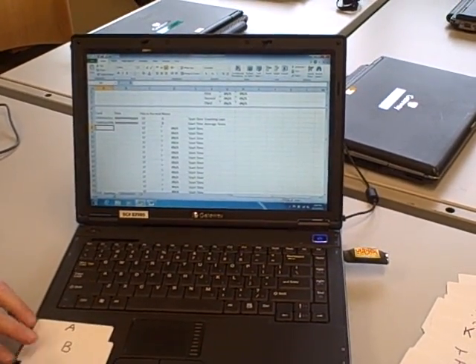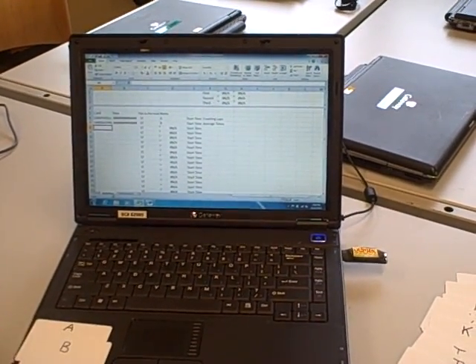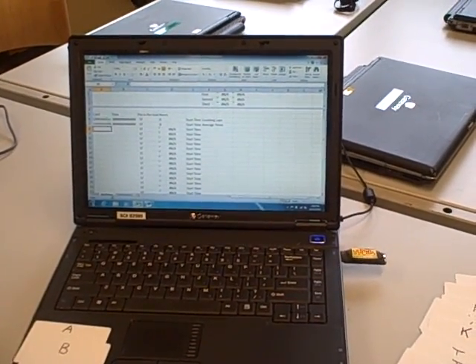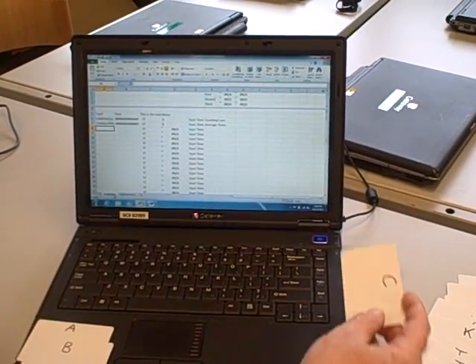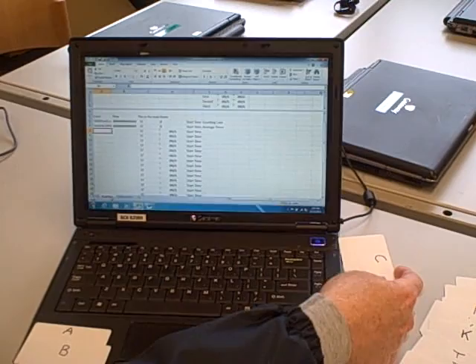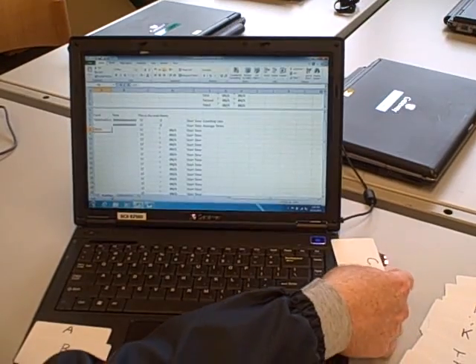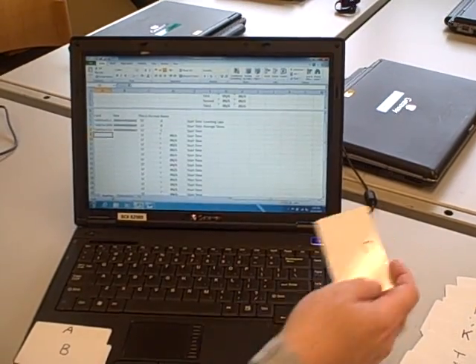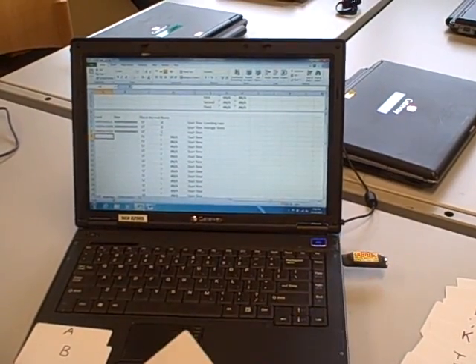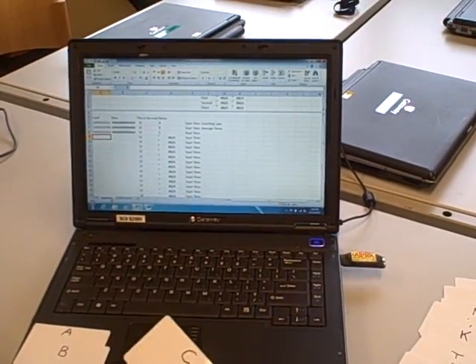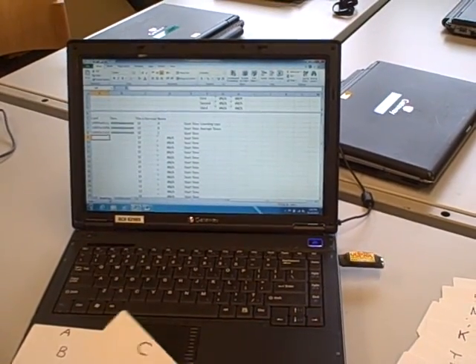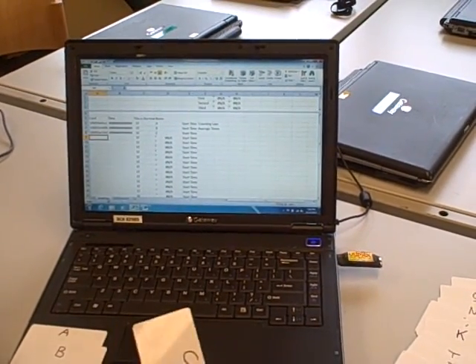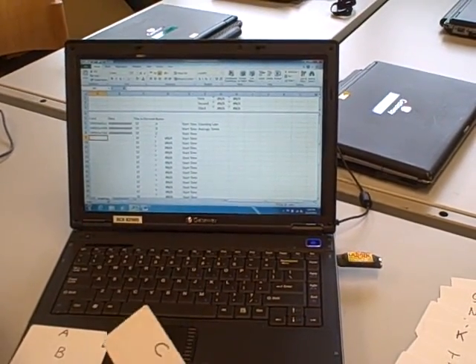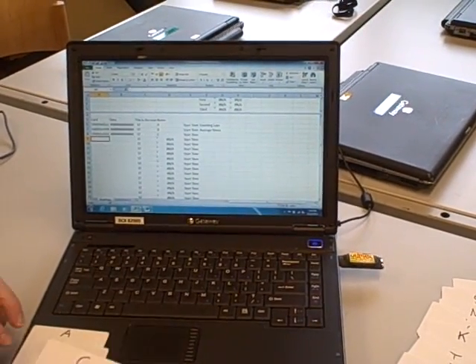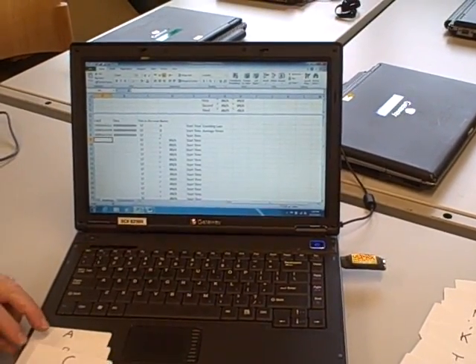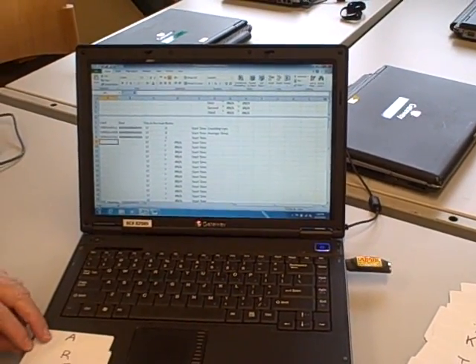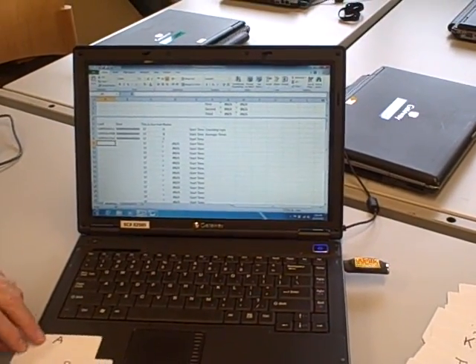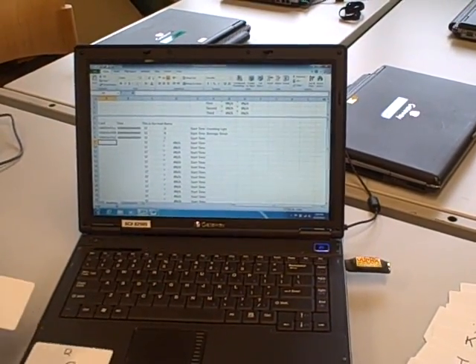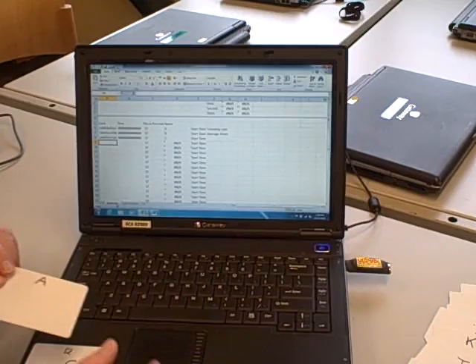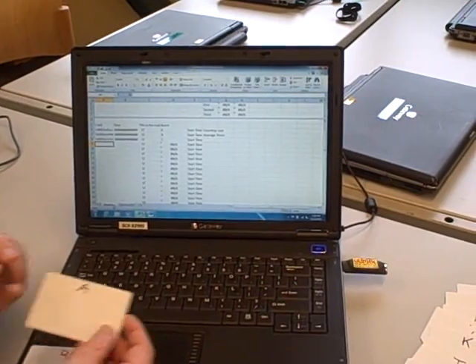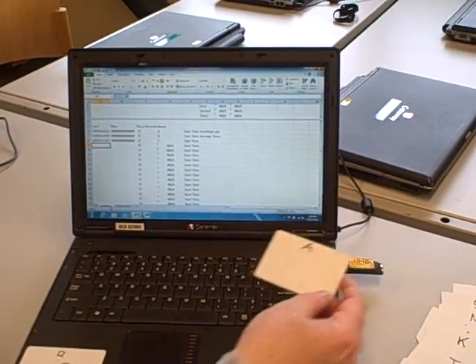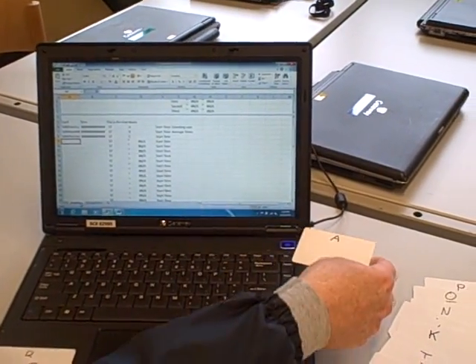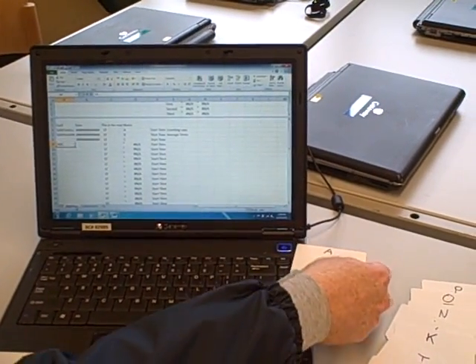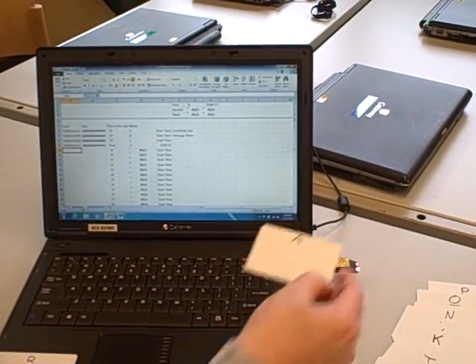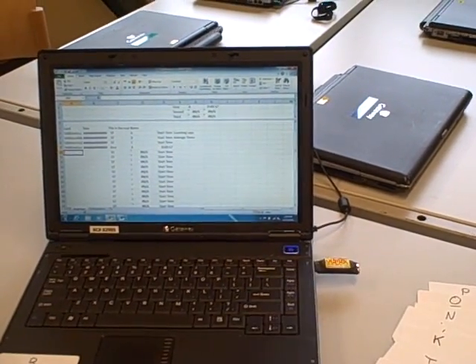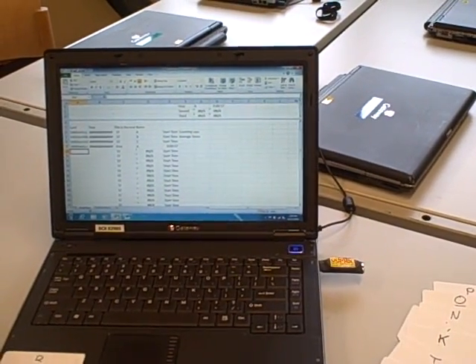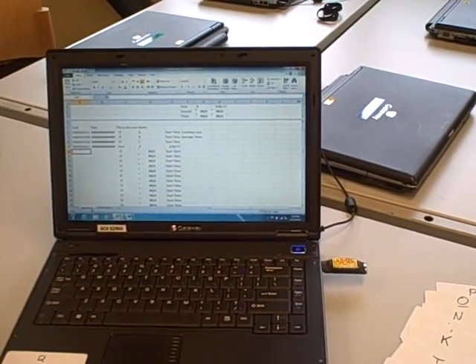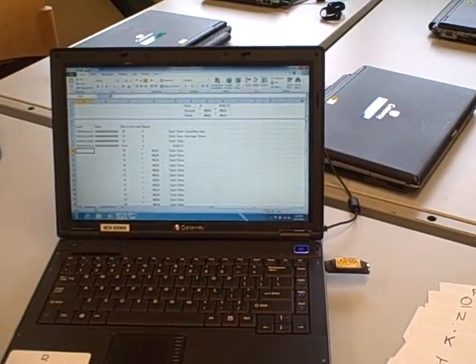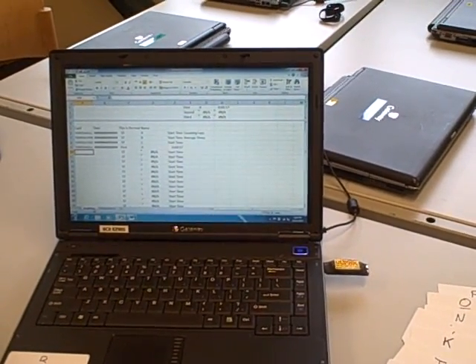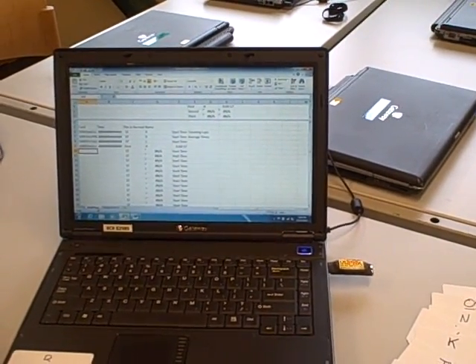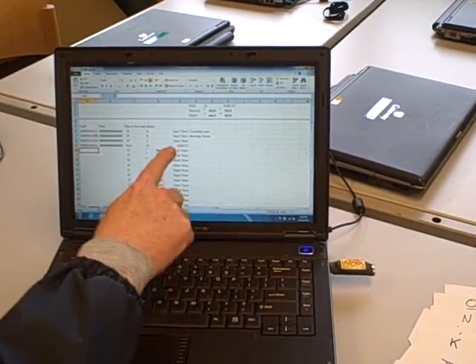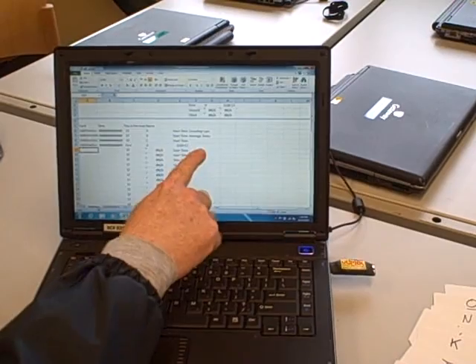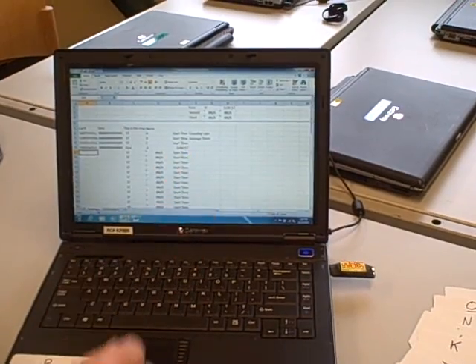Runner C comes by, they touch, and they start their race. Now let's just pretend runner A has come home. Runner A is done — they touch, and they get their time of 17 seconds.